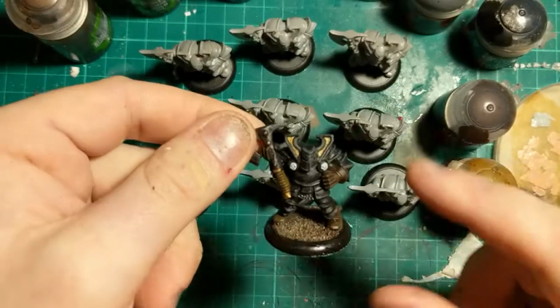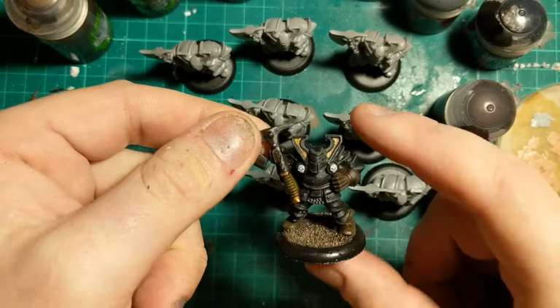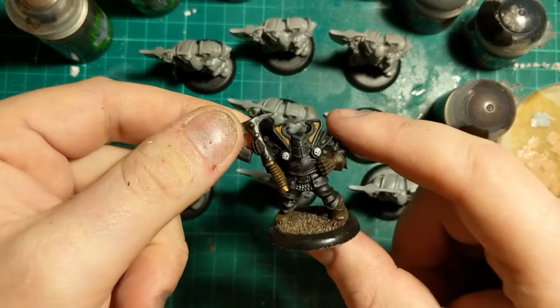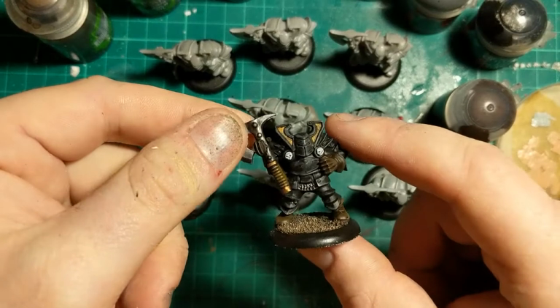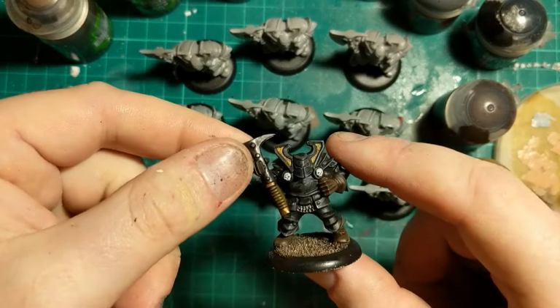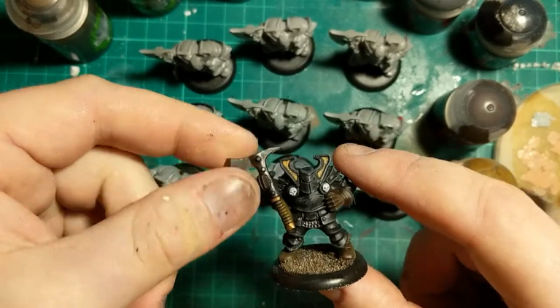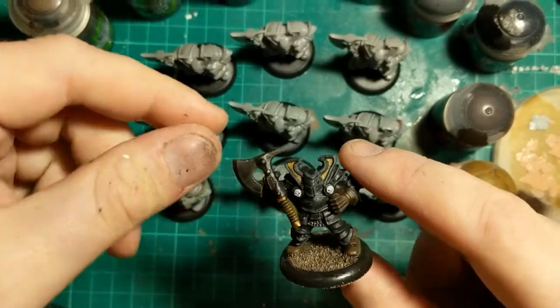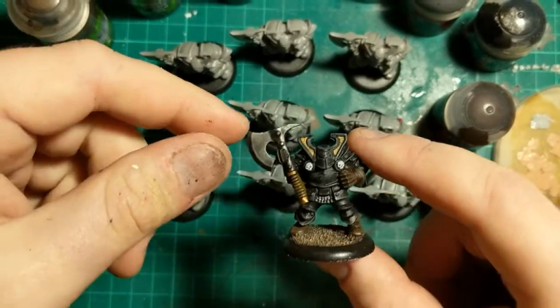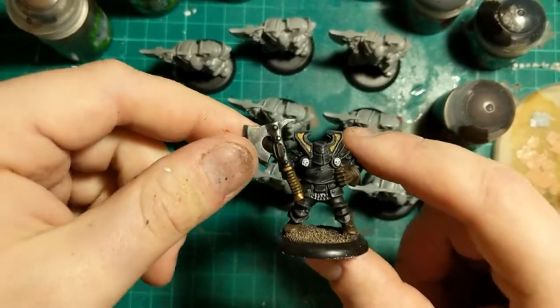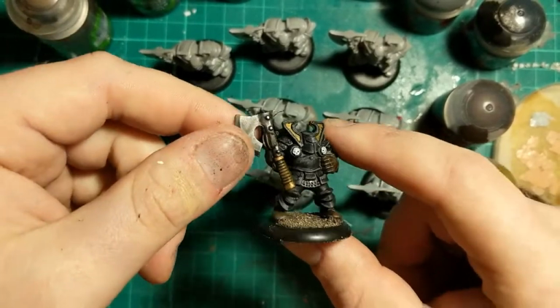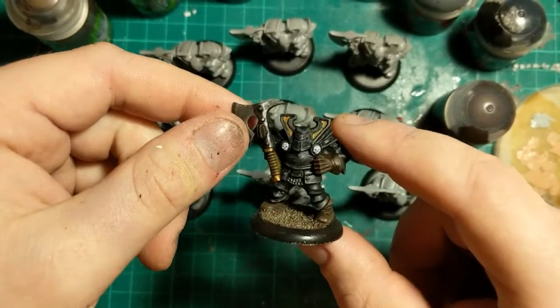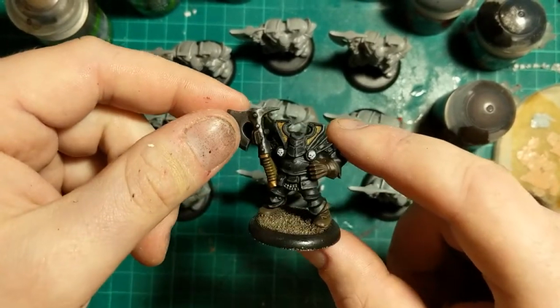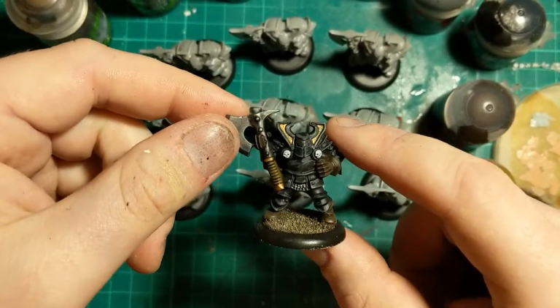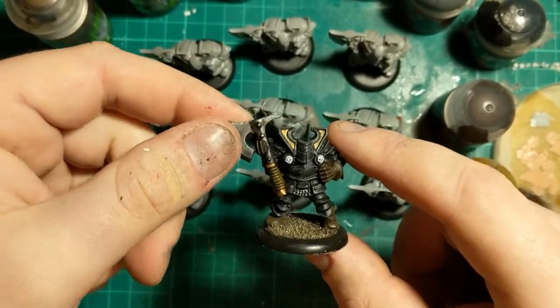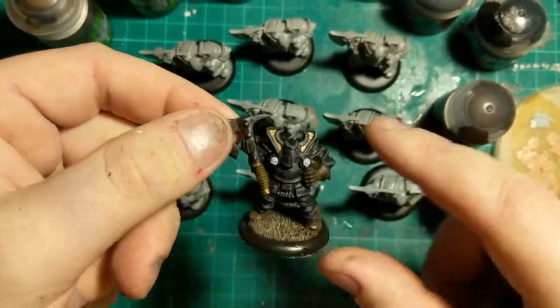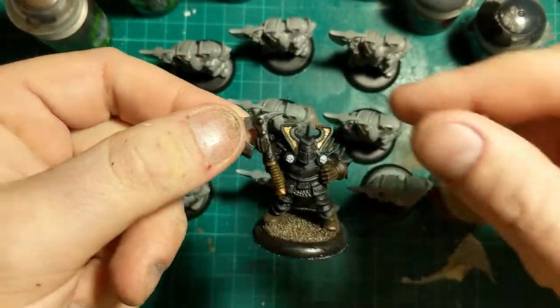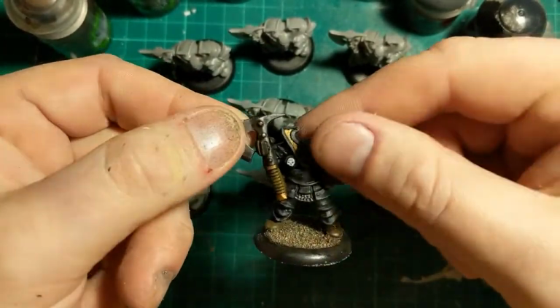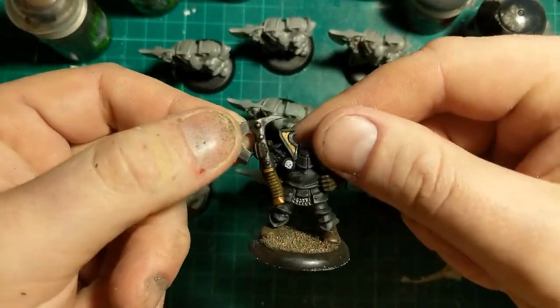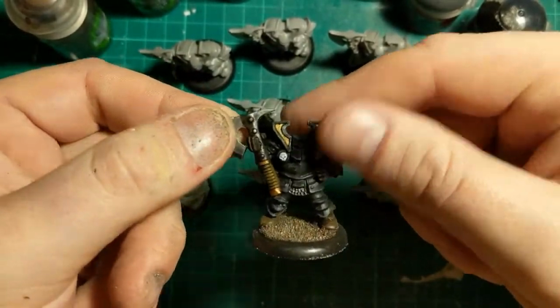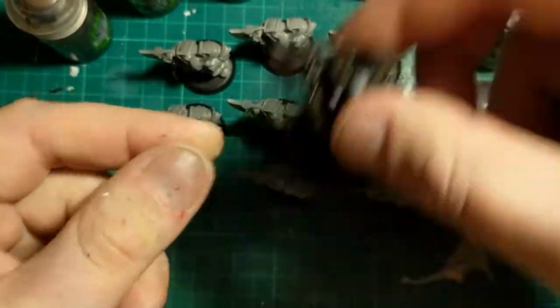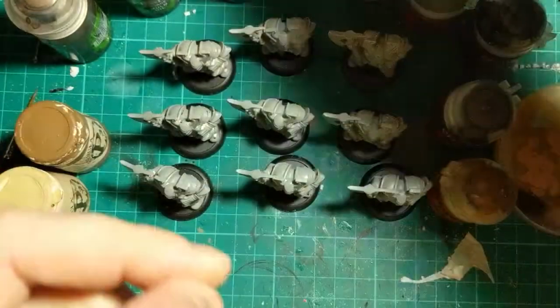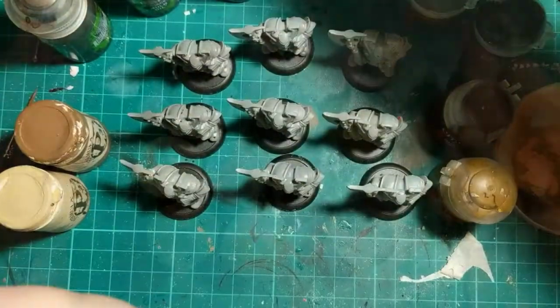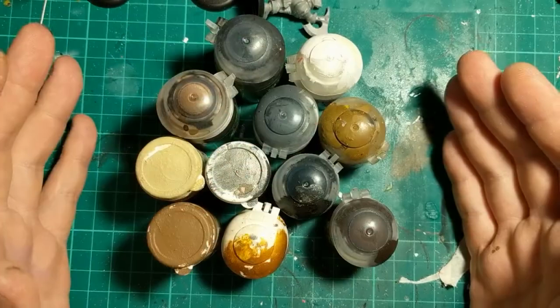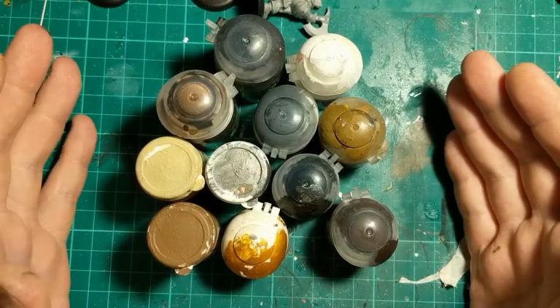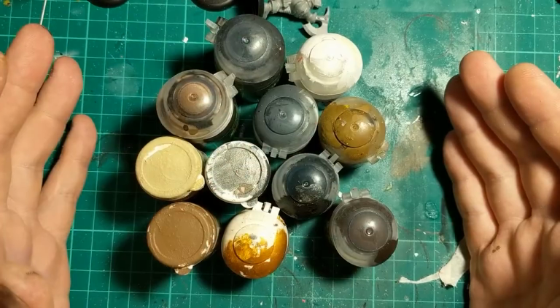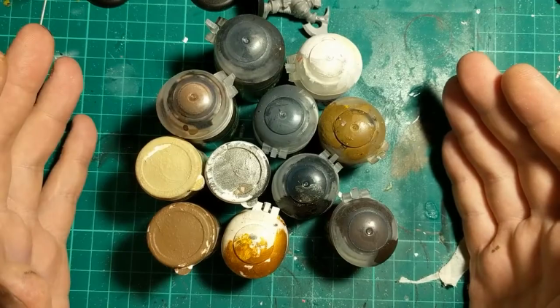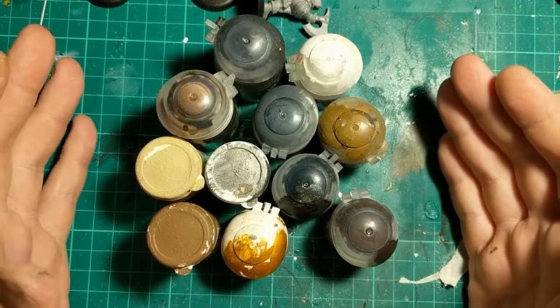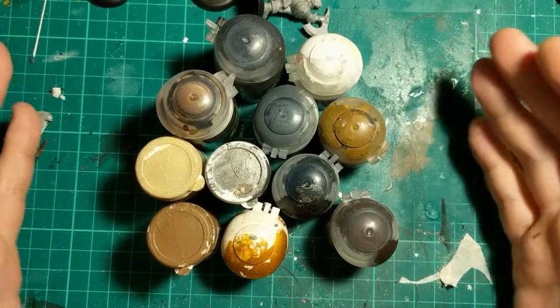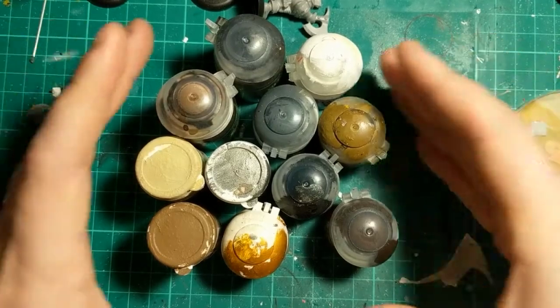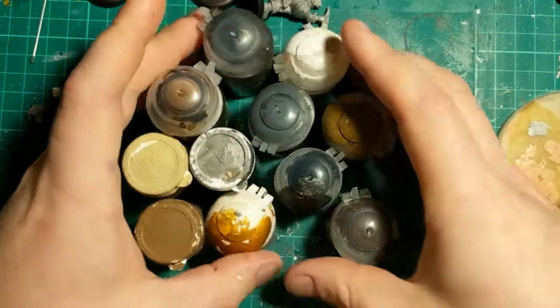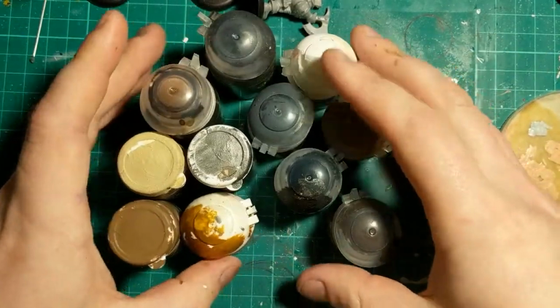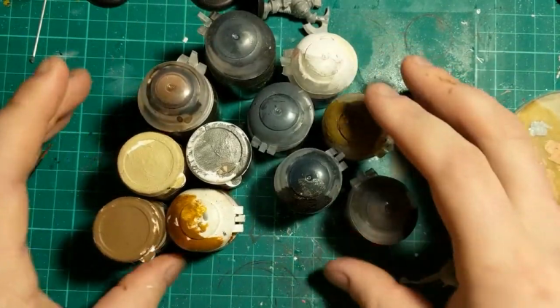So this is the guy we're looking to match, that I've painted up similar to the rest of the Chaos Warriors in my army. One of the ways we're going to try and speed this up is by just using these paints.